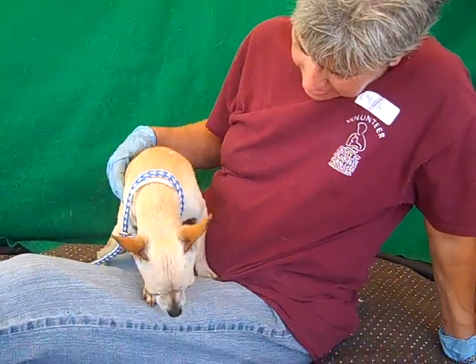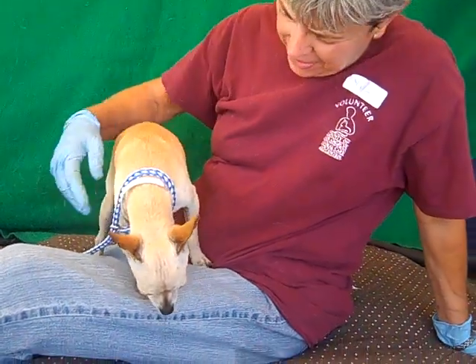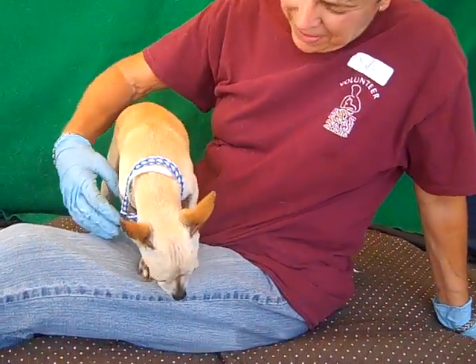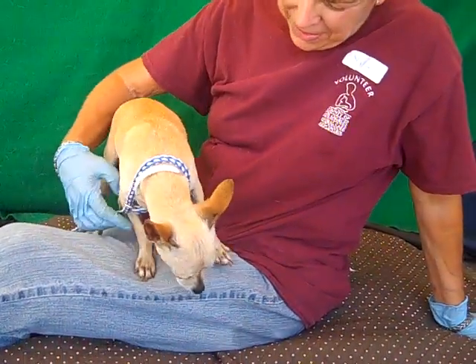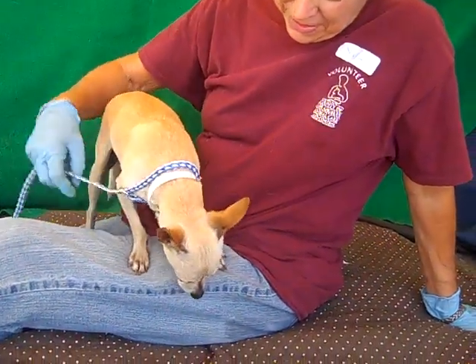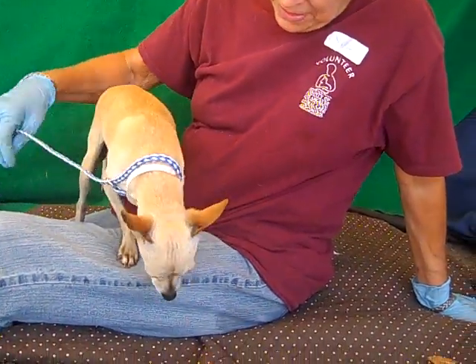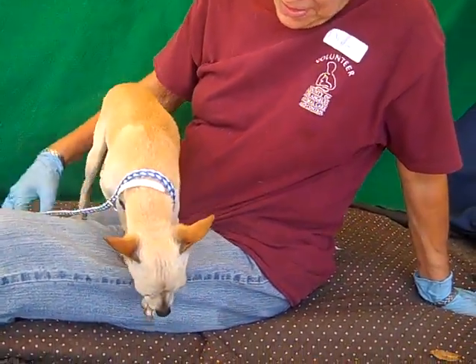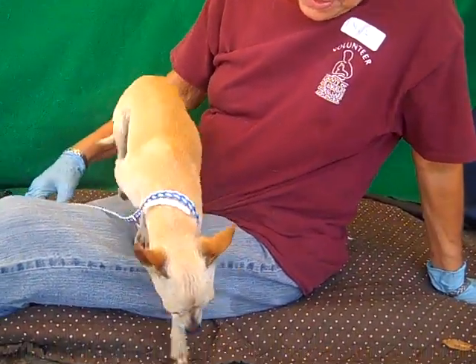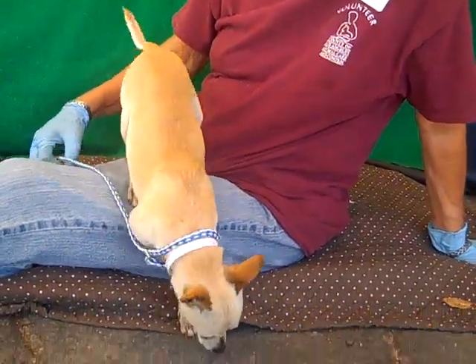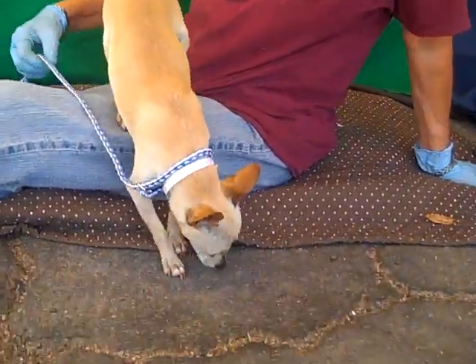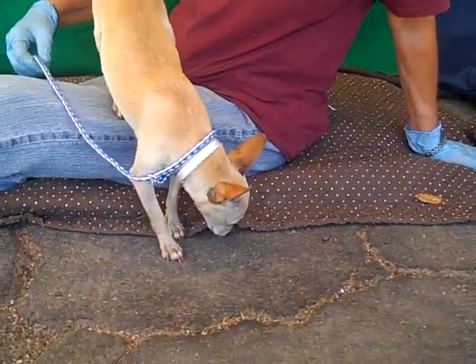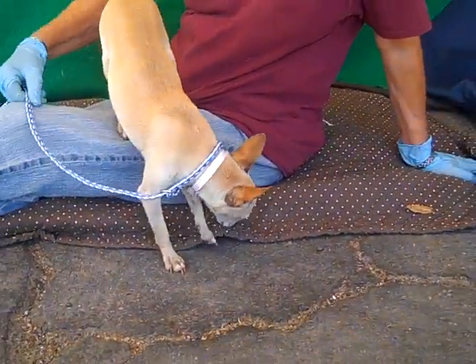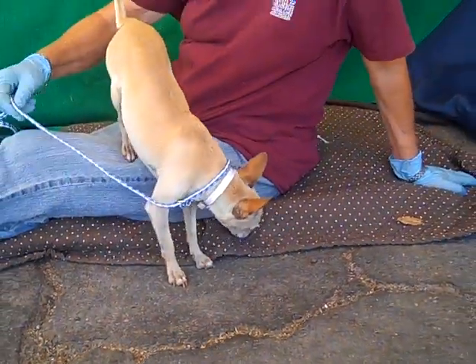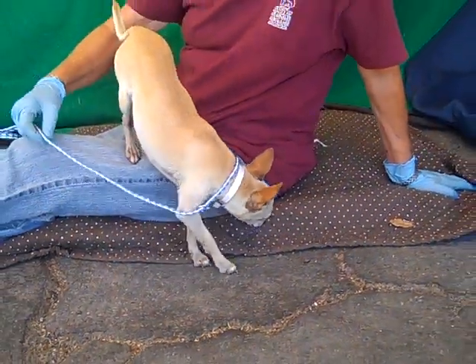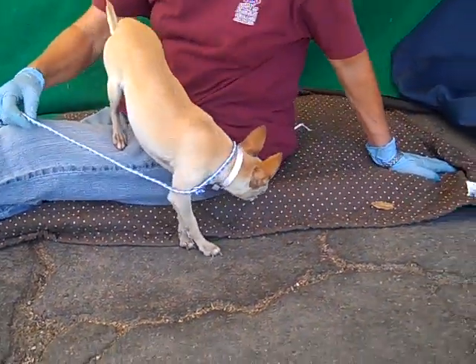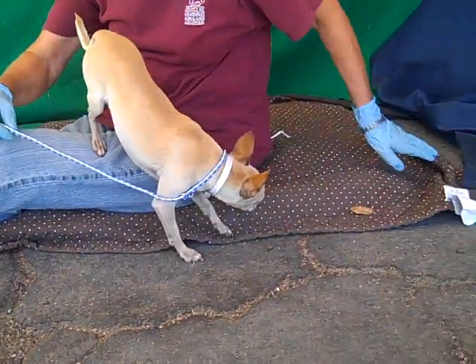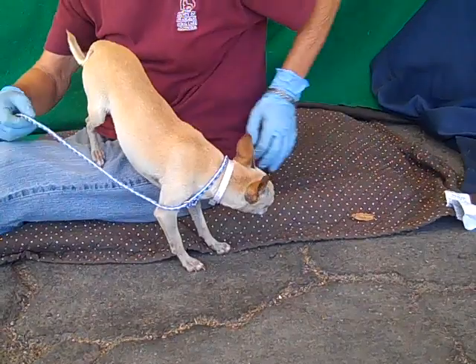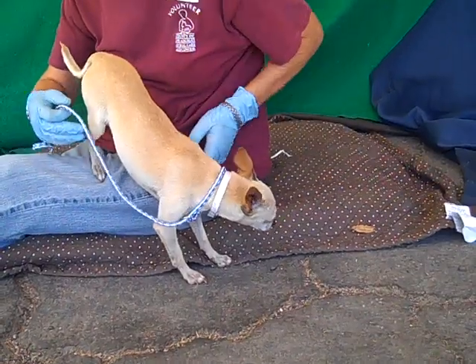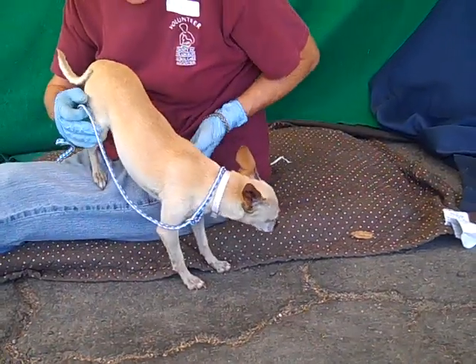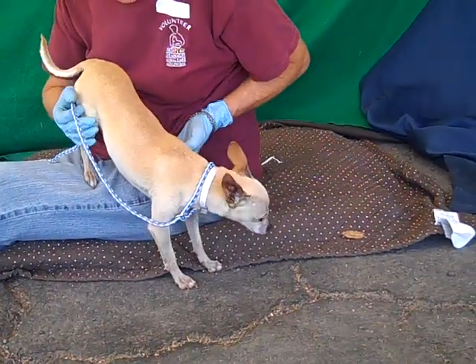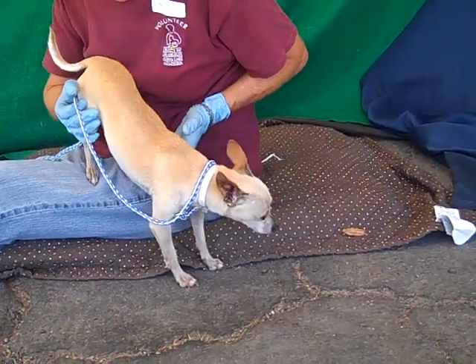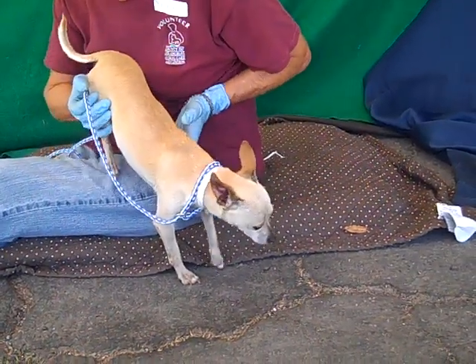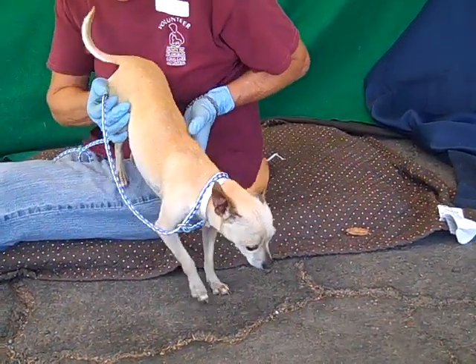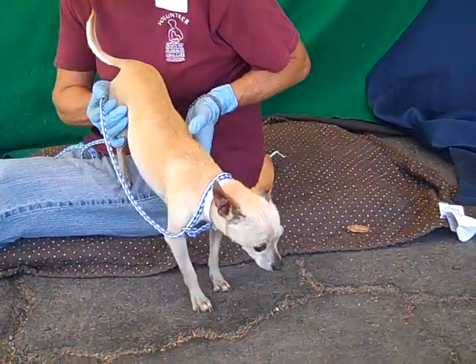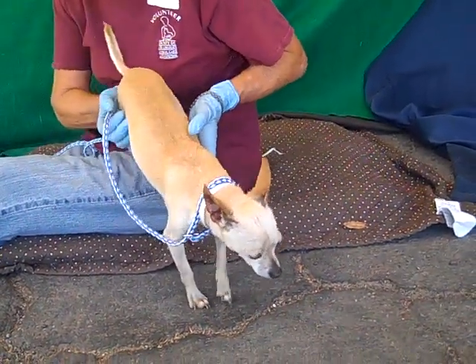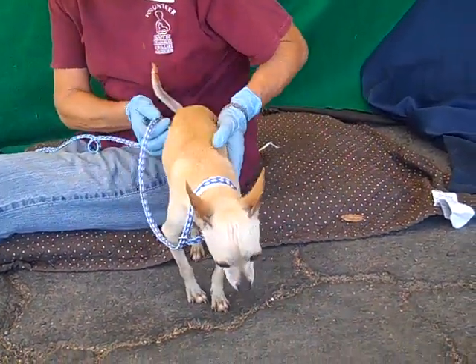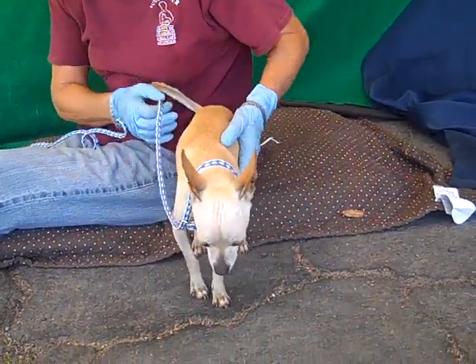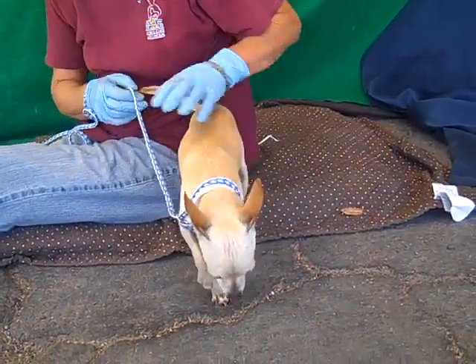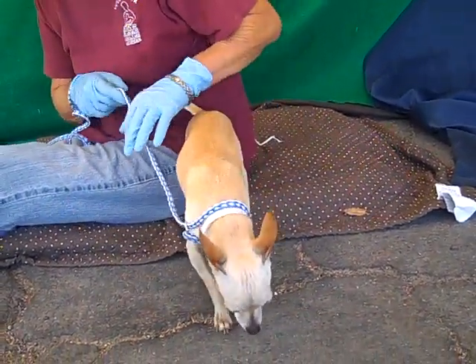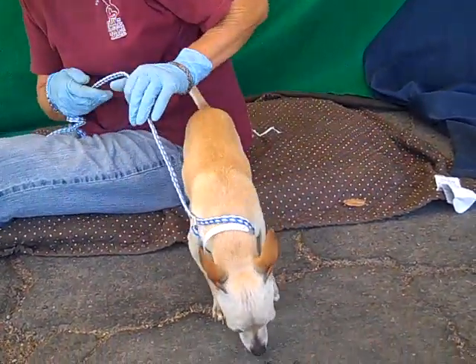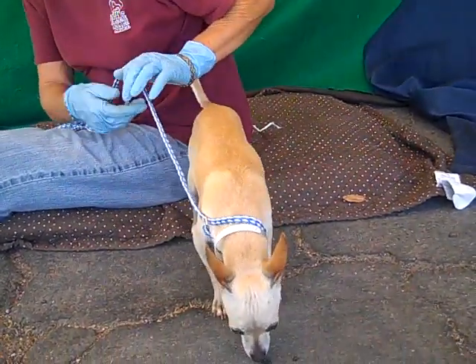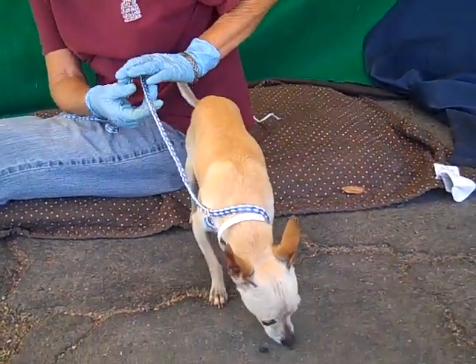He was down earlier walking around on leash and he was doing pretty good walking around on leash. He's good with other dogs. He has some kennel mates and all the dogs that he's come across today he's been good with.